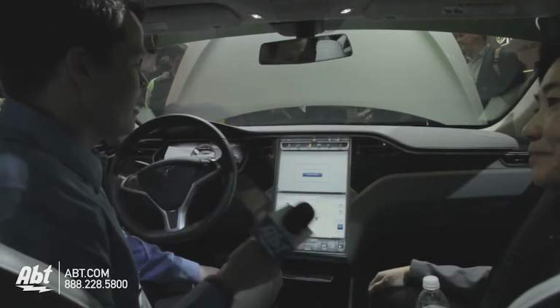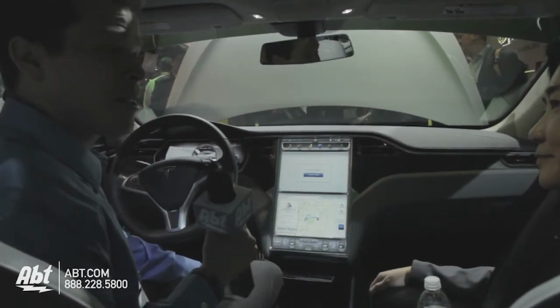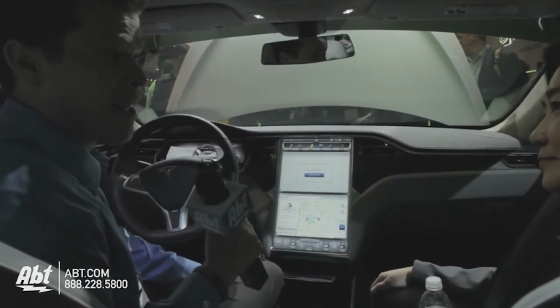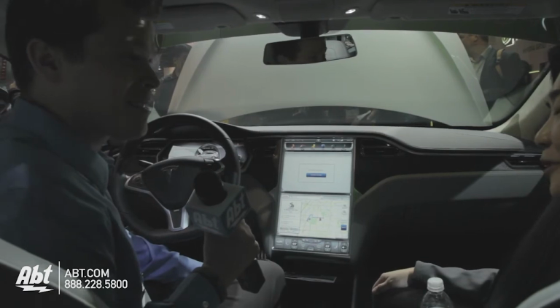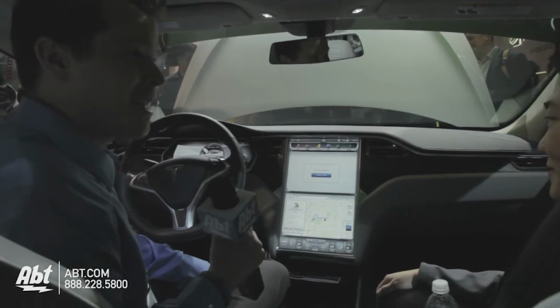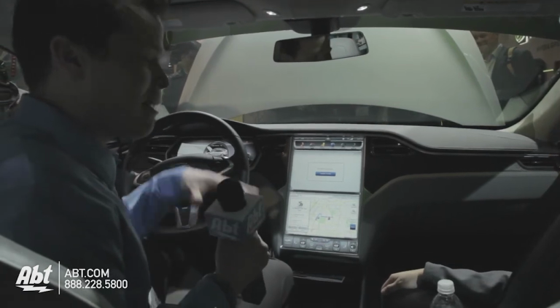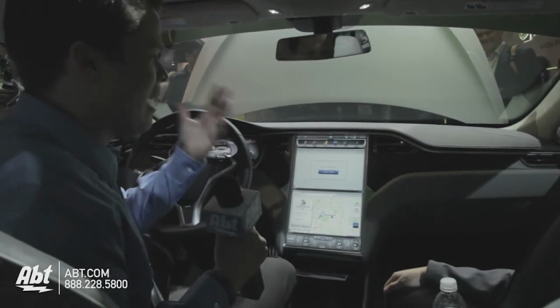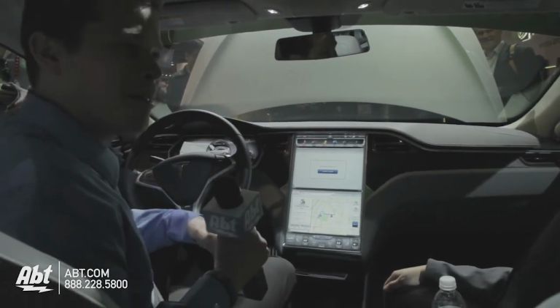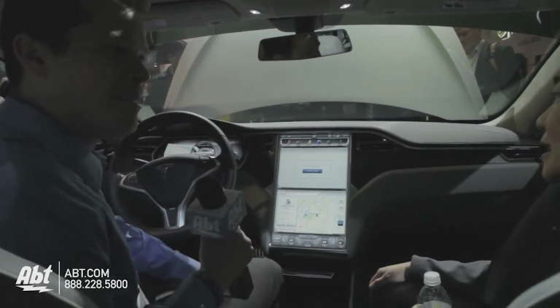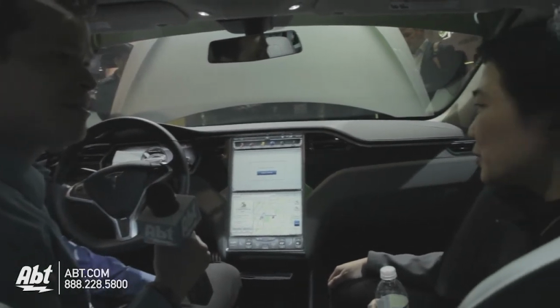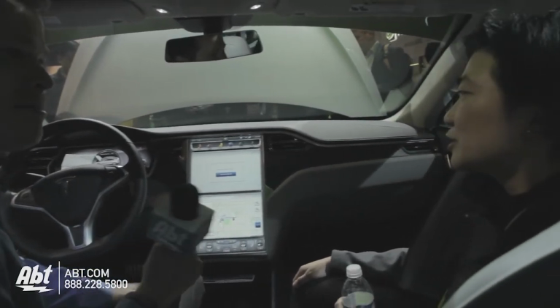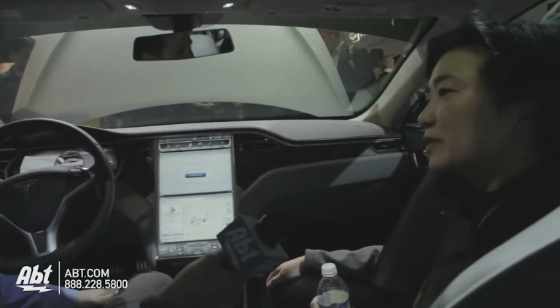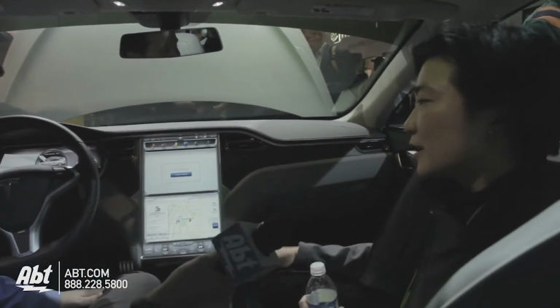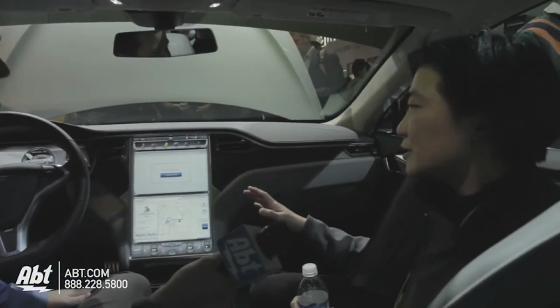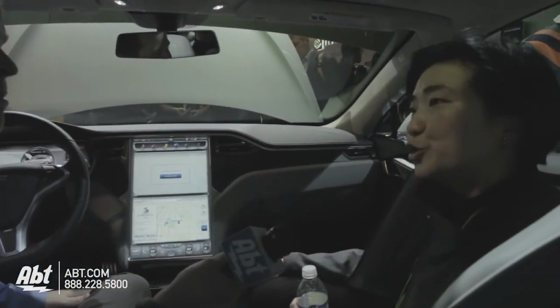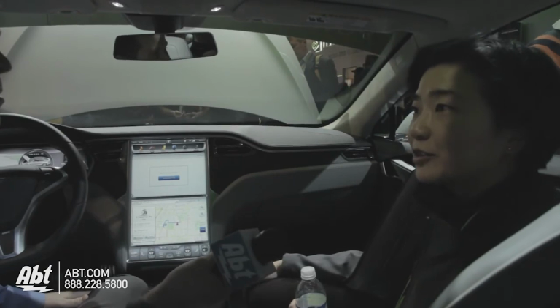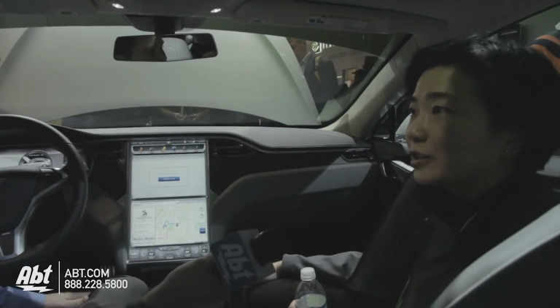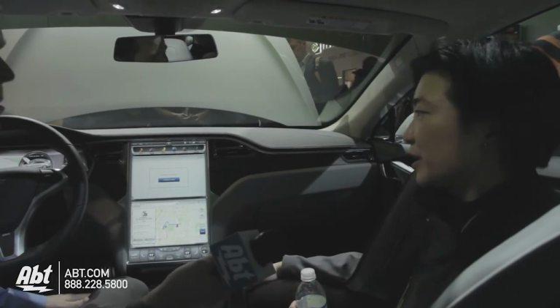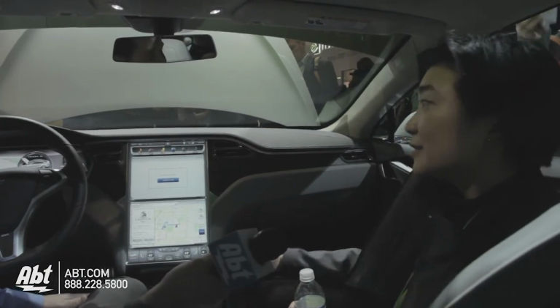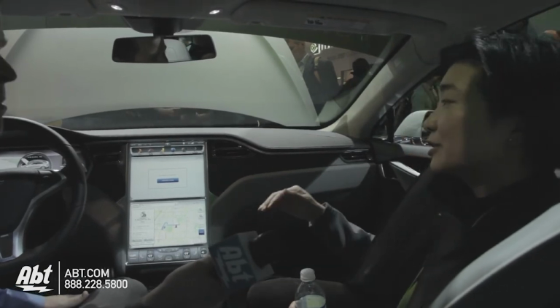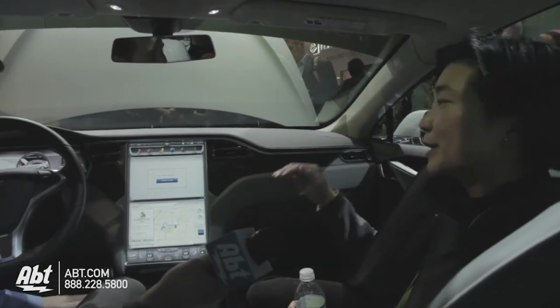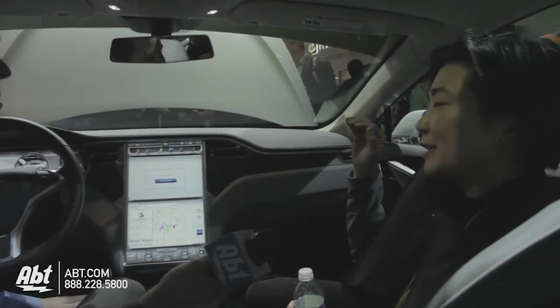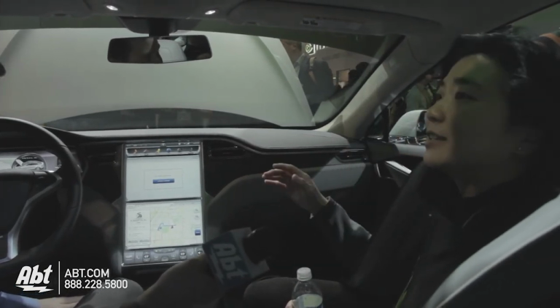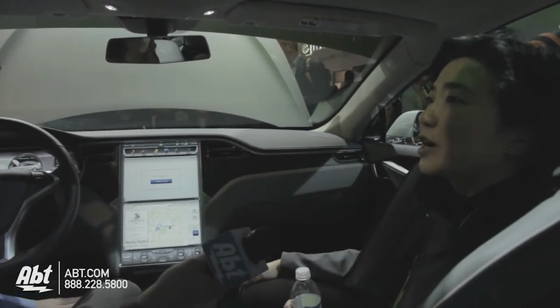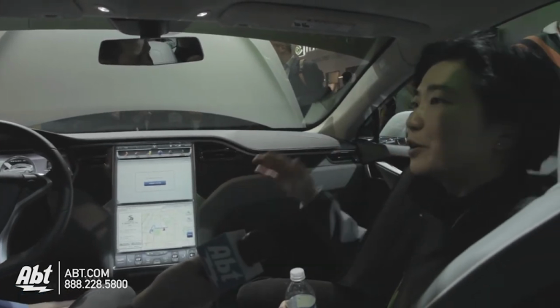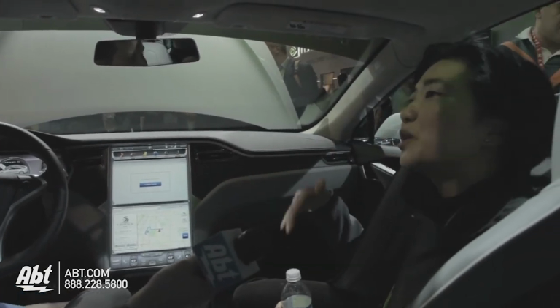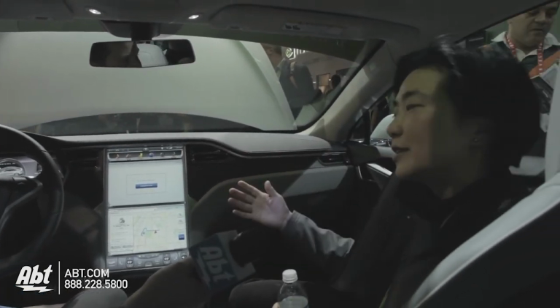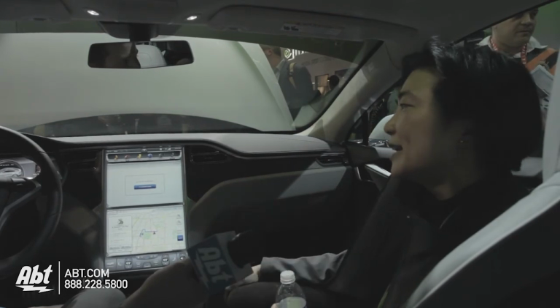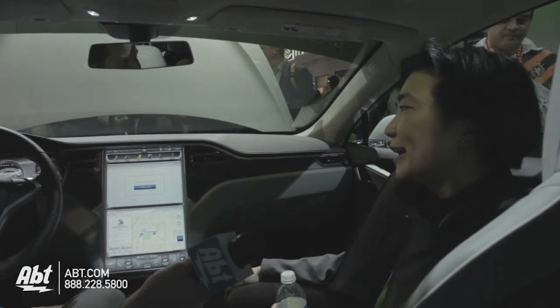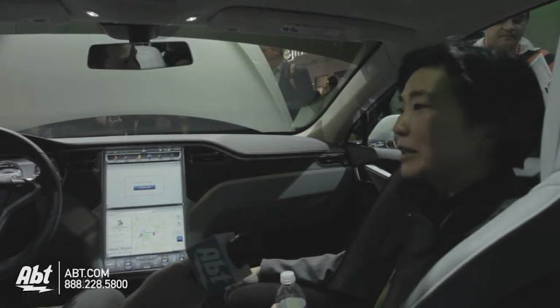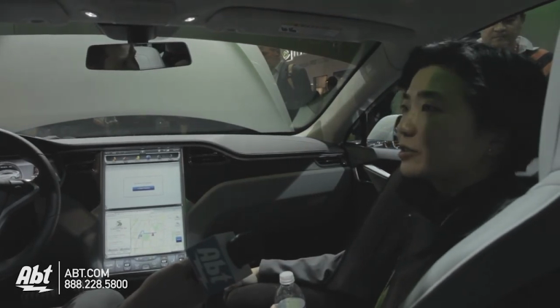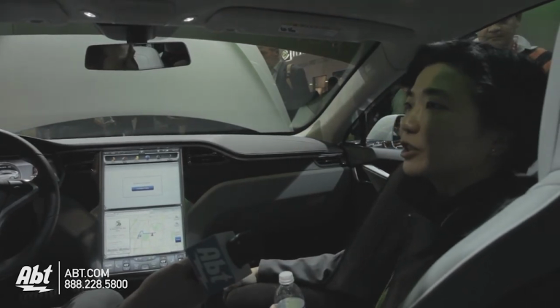It really looks fantastic. Is this model out and about right now? Yes, we started shipping these cars in June of last year, and we just started shipping in Canada as well, so both U.S. and Canada, and coming later this year to Europe.